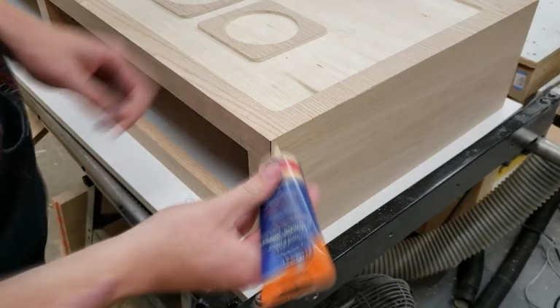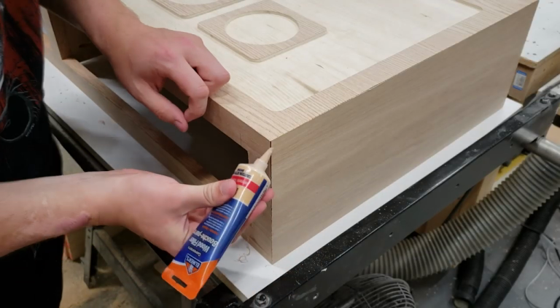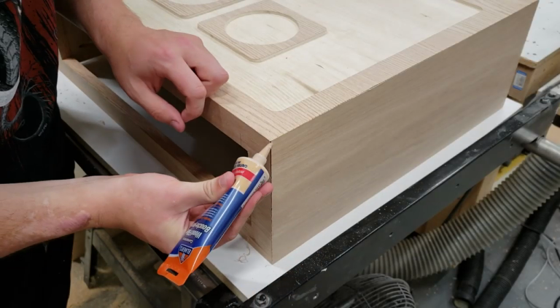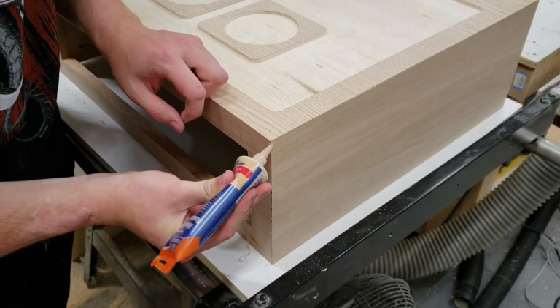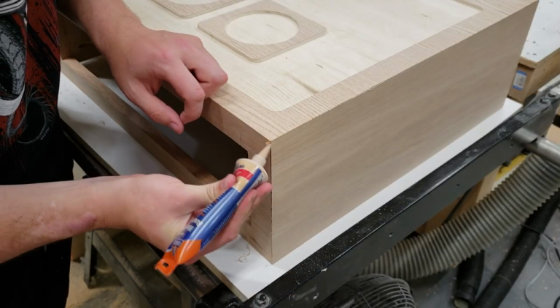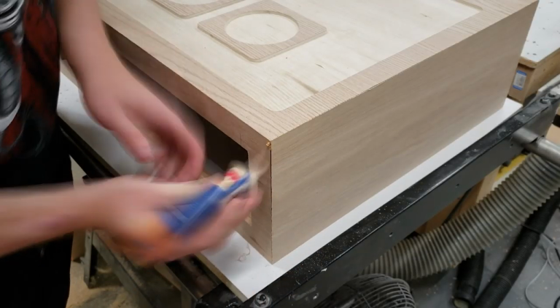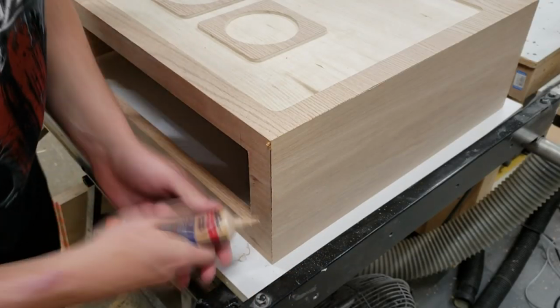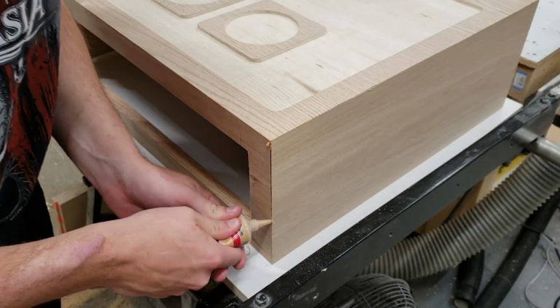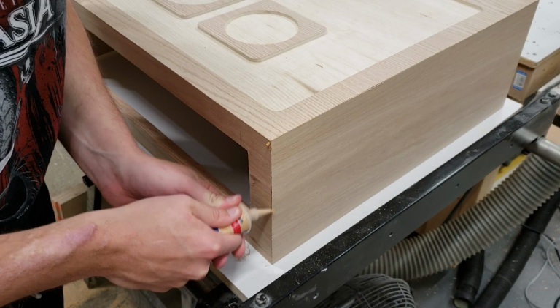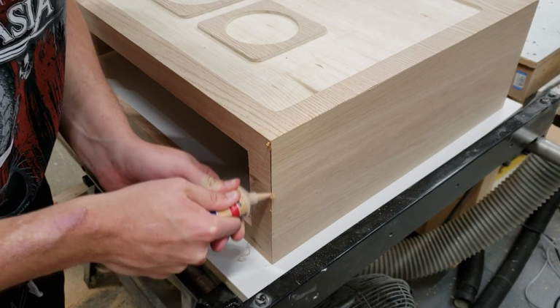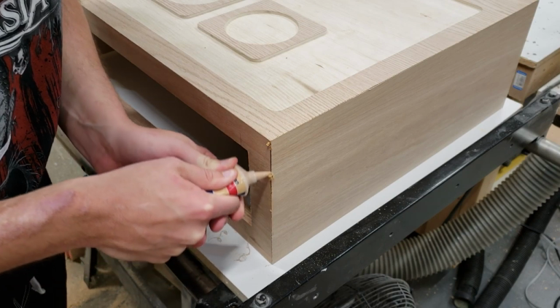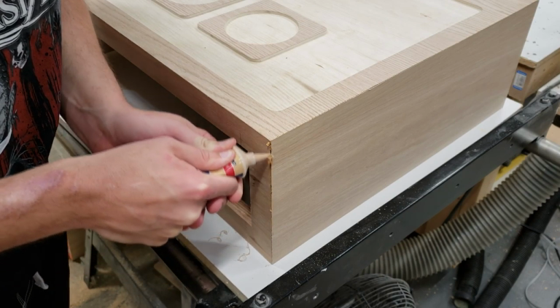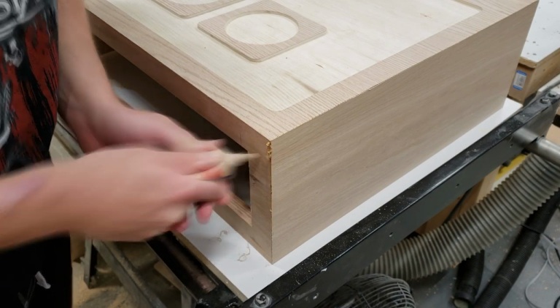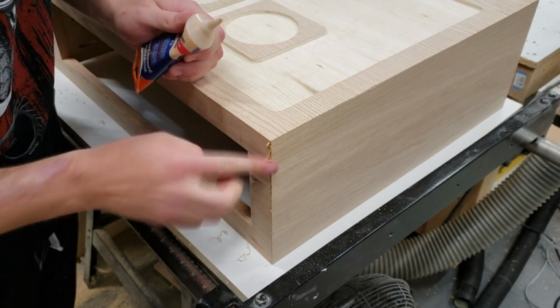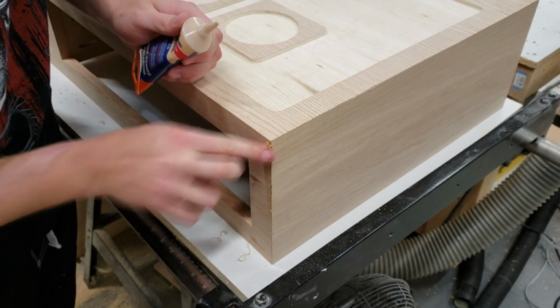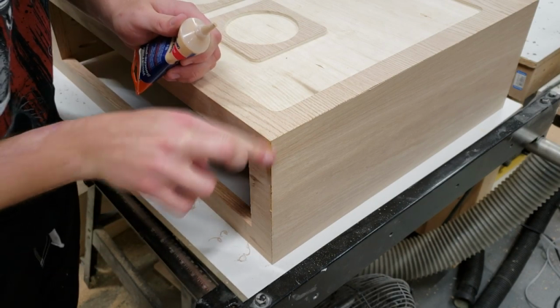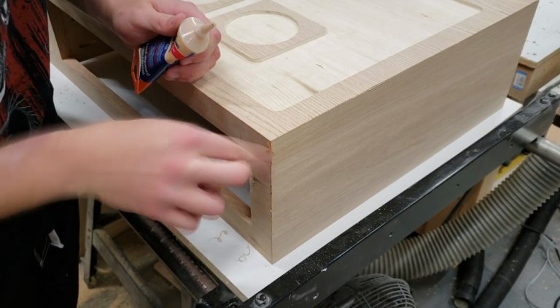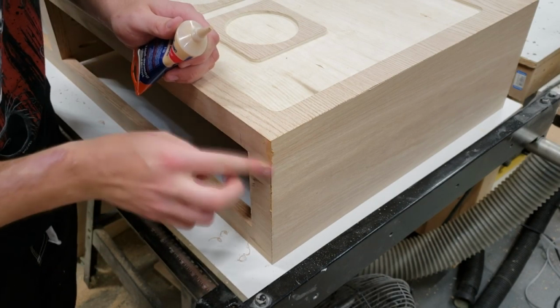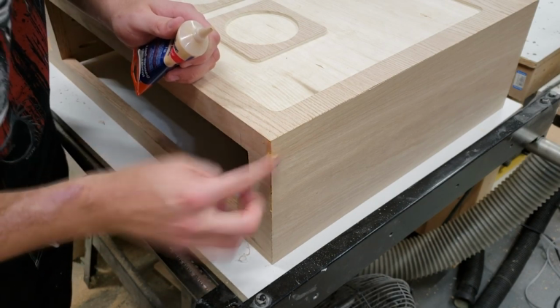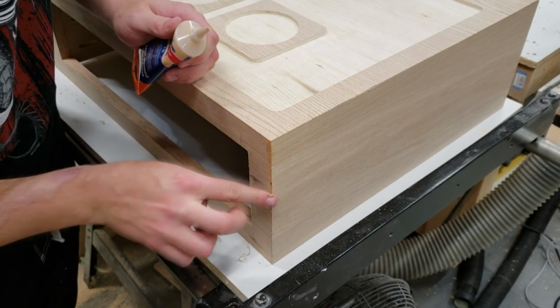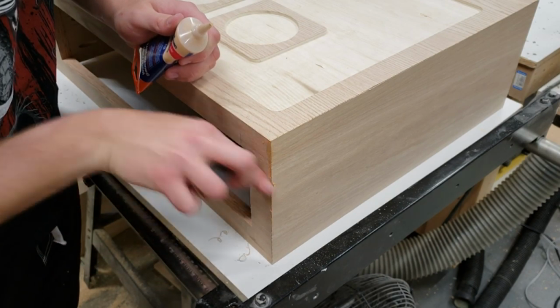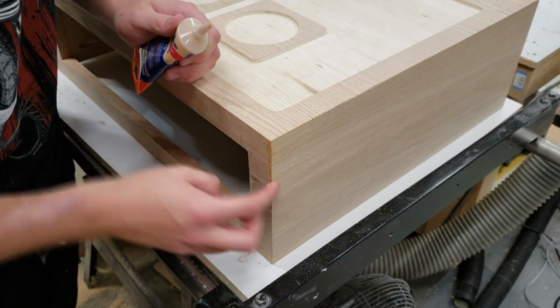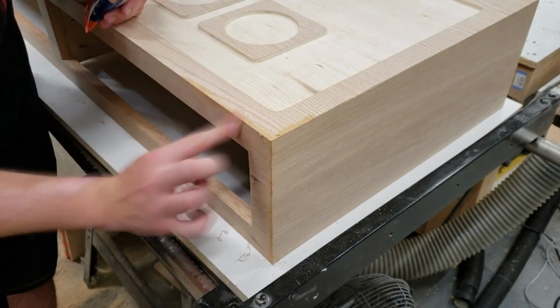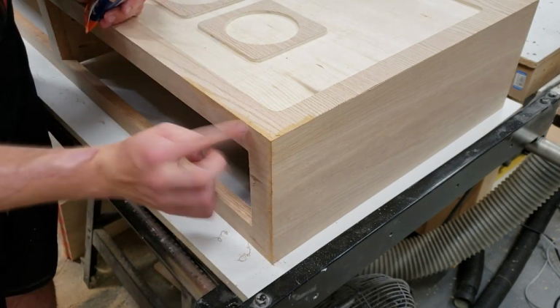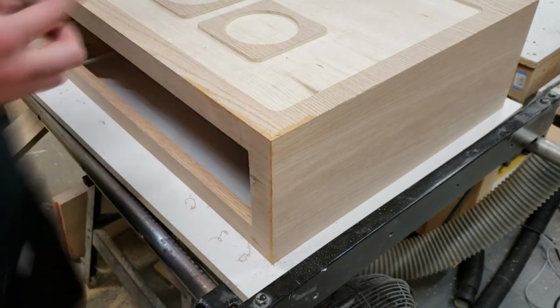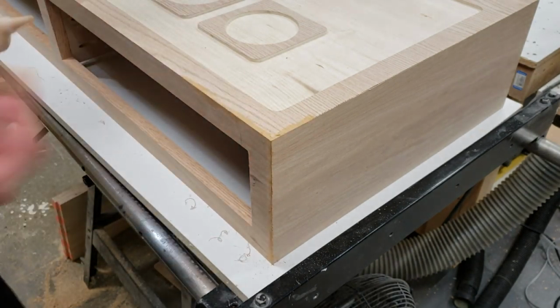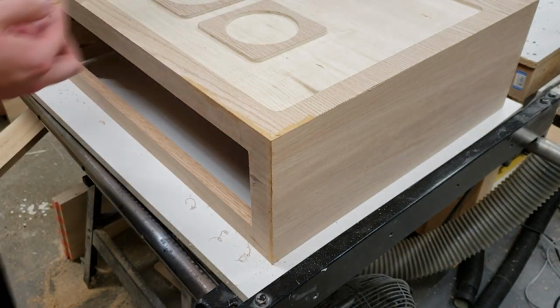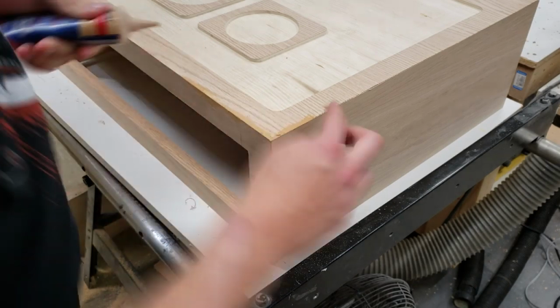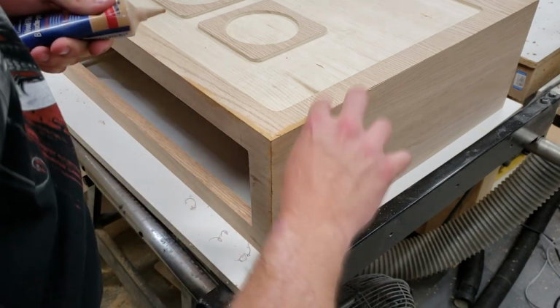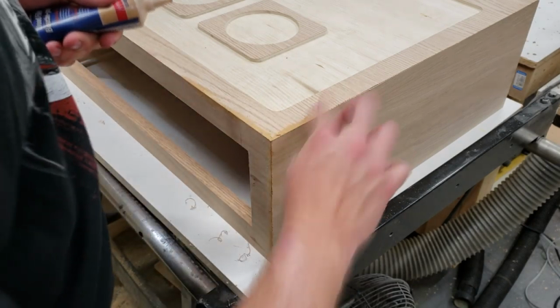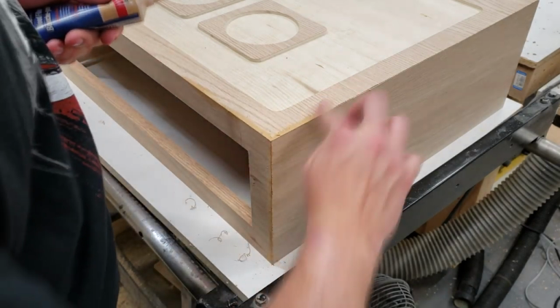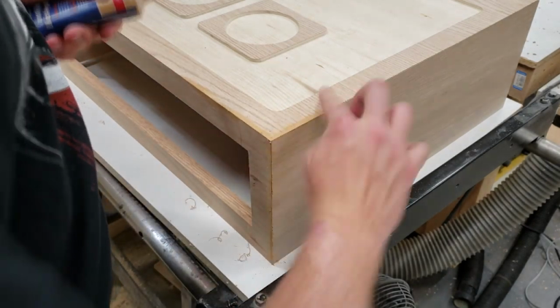Using some stainable red oak wood filler, I filled all the visible cracks and then sanded everything flush after it dried for a few hours.